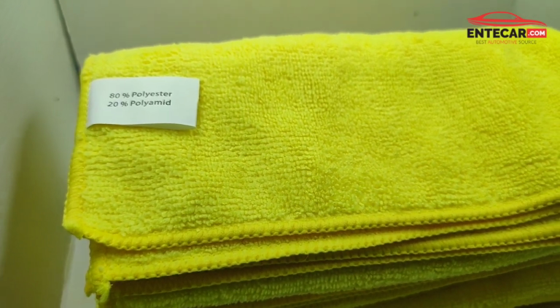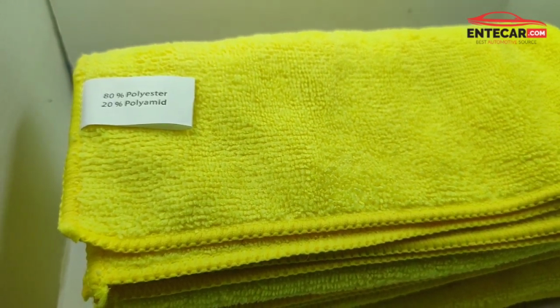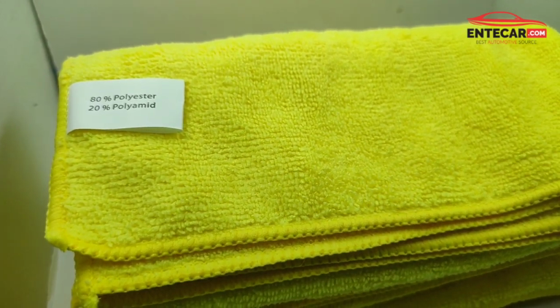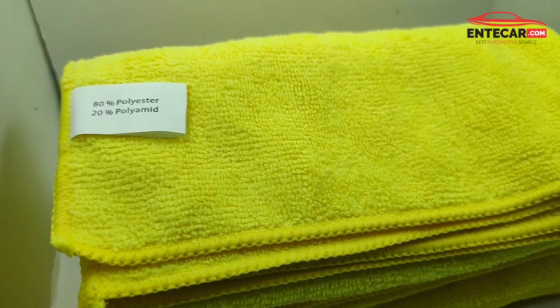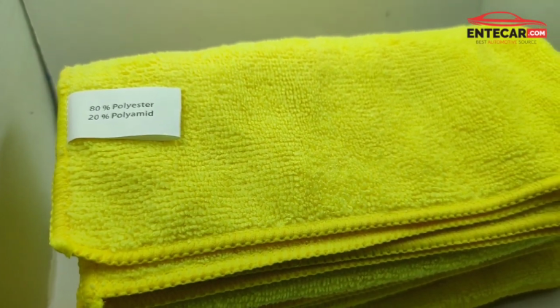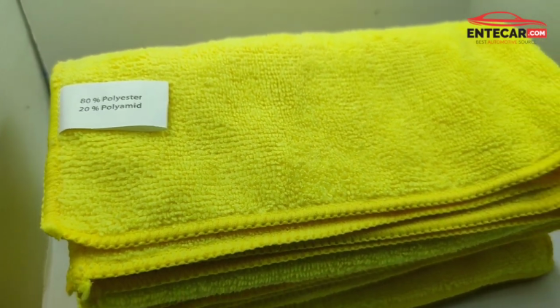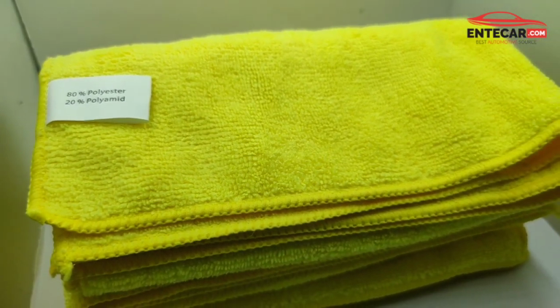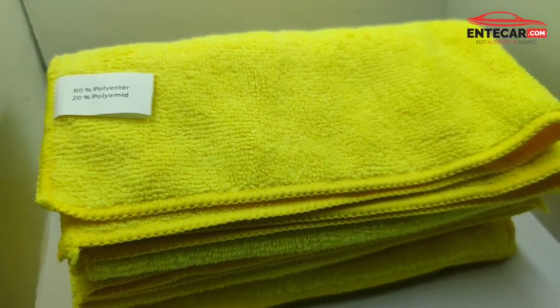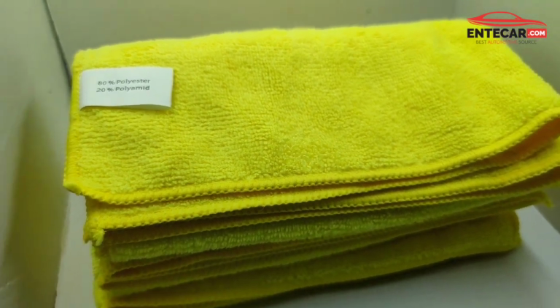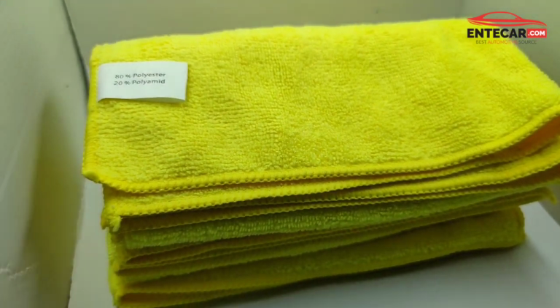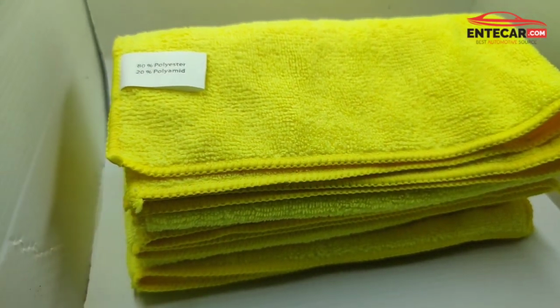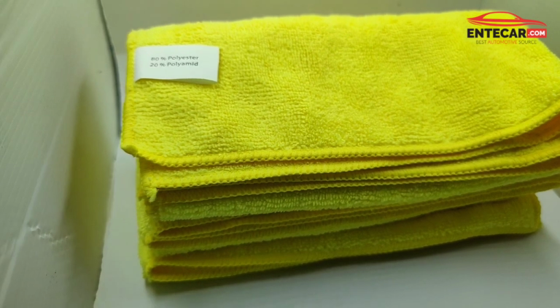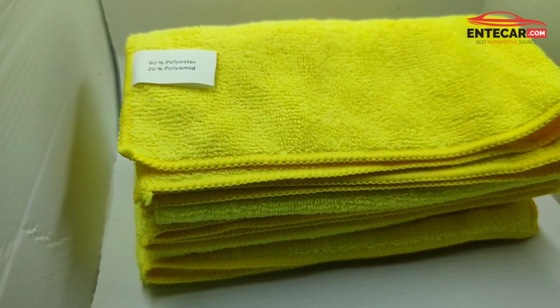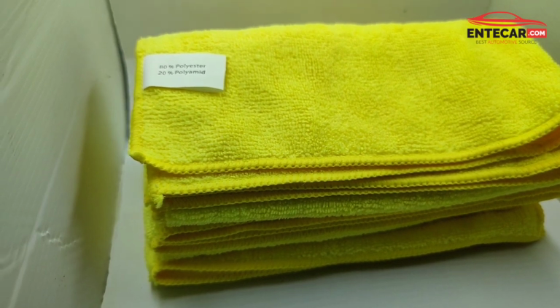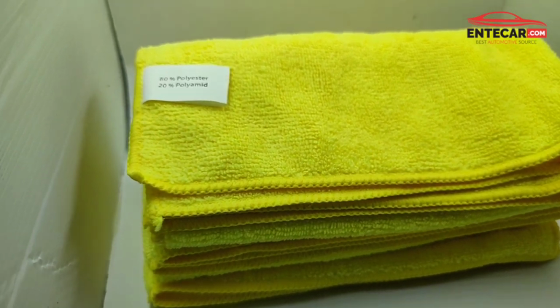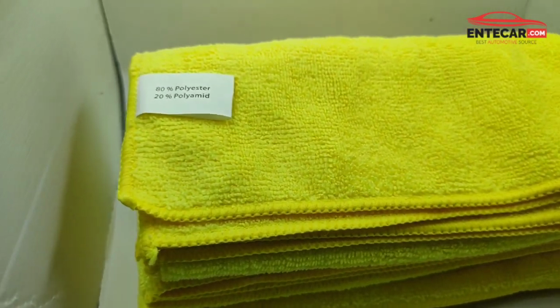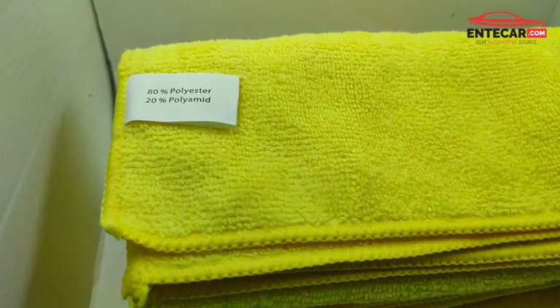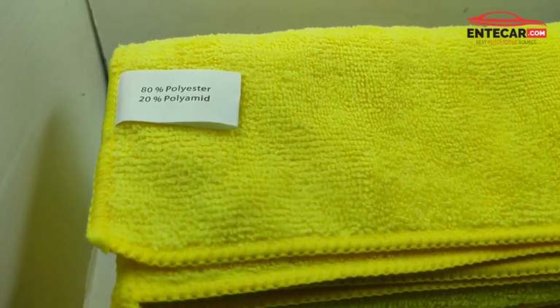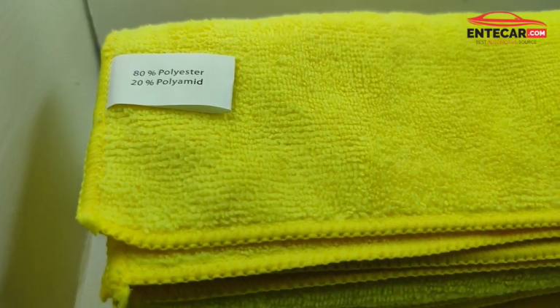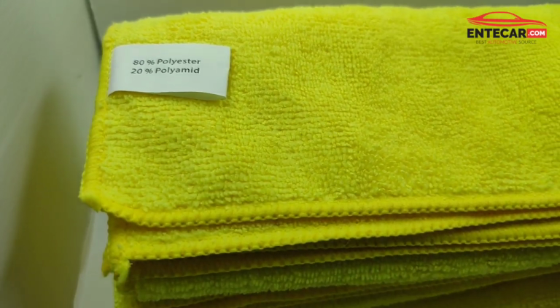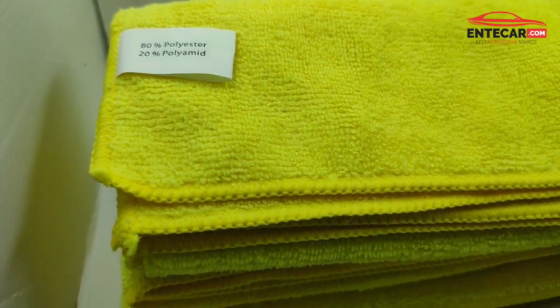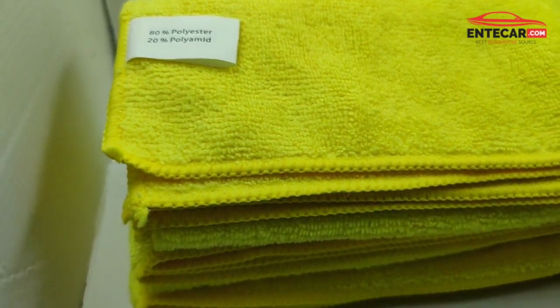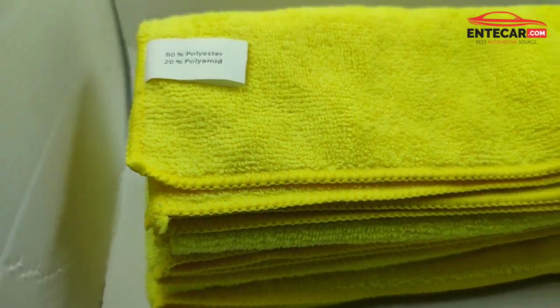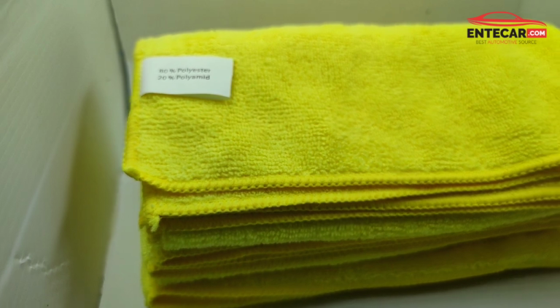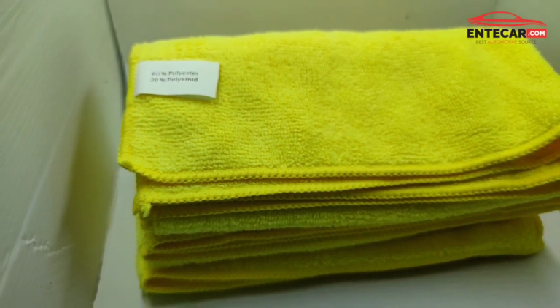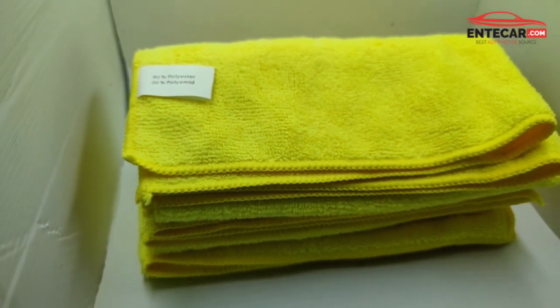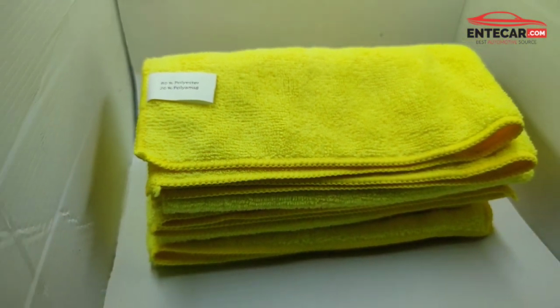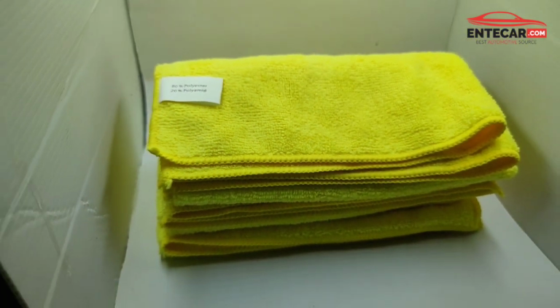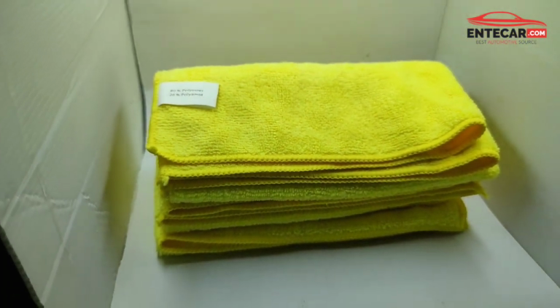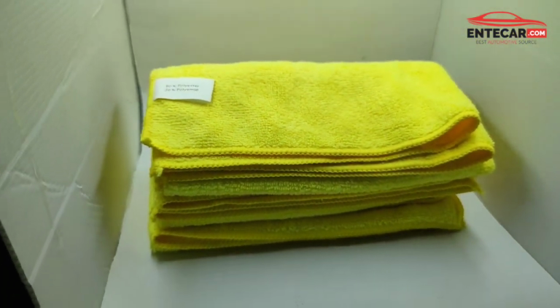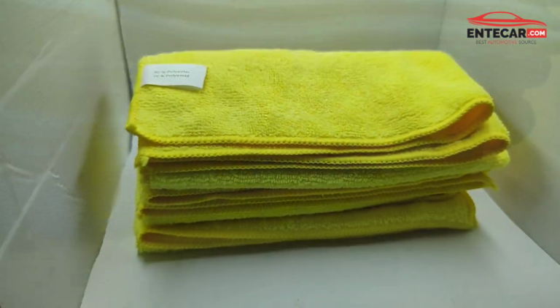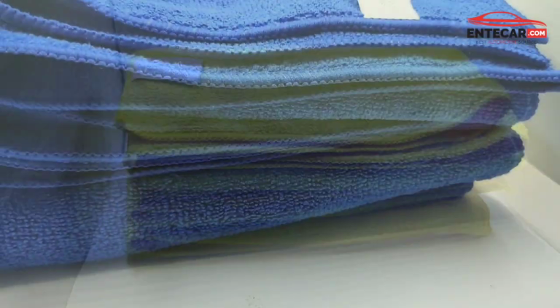It's made with 80% polyester and 20% polyamide. We are going to show you a lot of microfiber cloths. This cloth is not just polyamide or polyester — we don't have a certain efficiency of microfiber cloth.